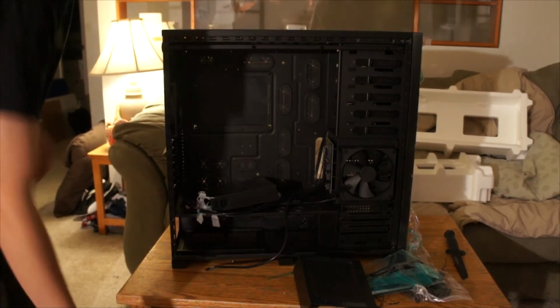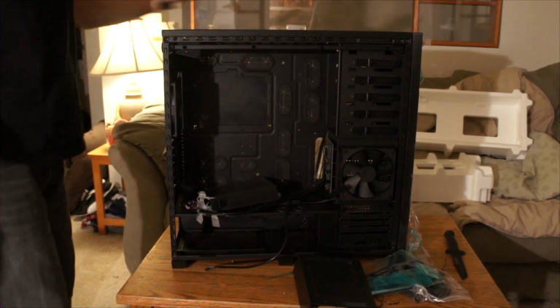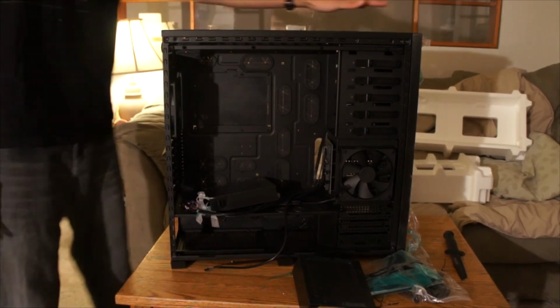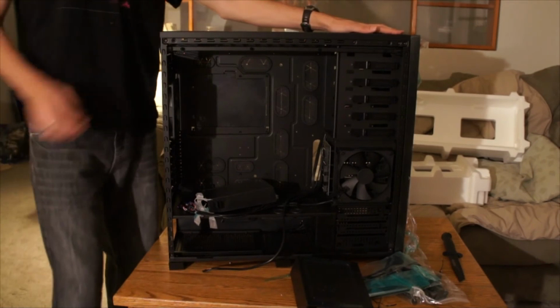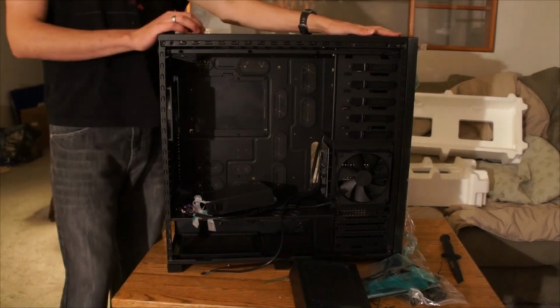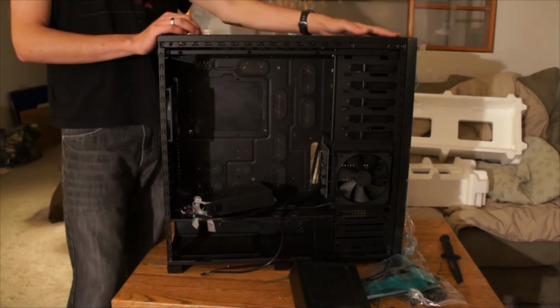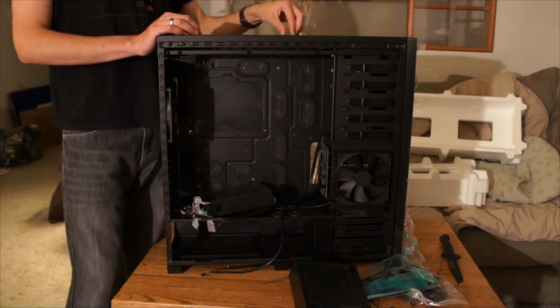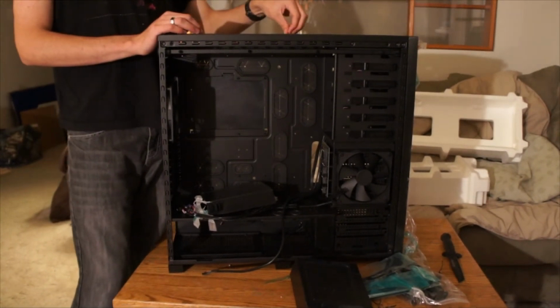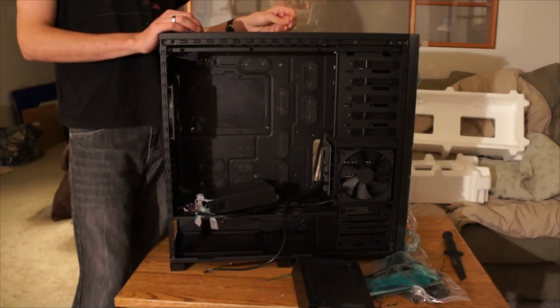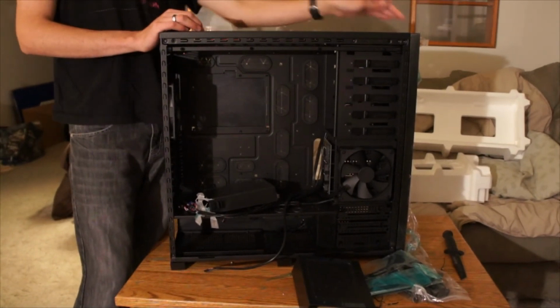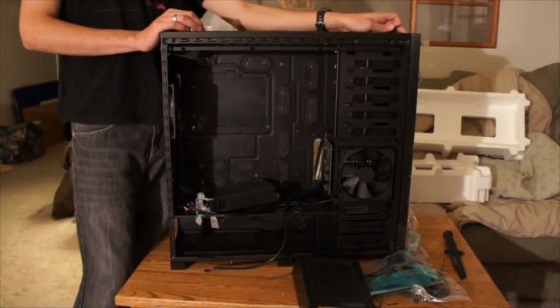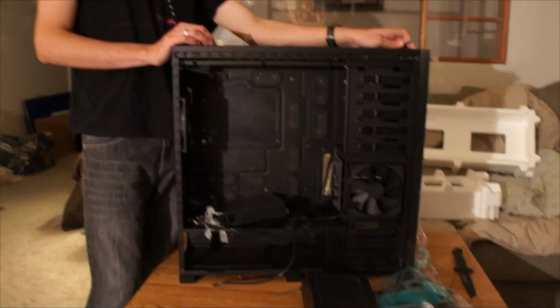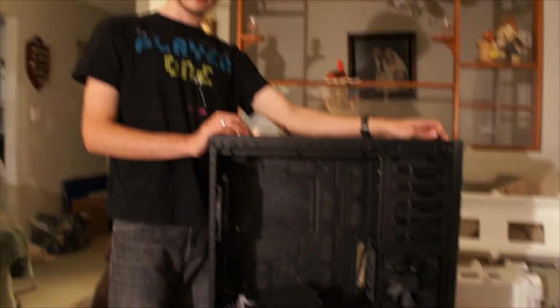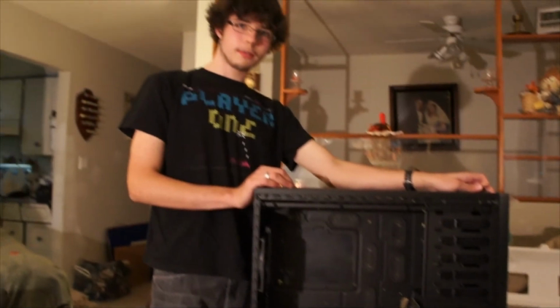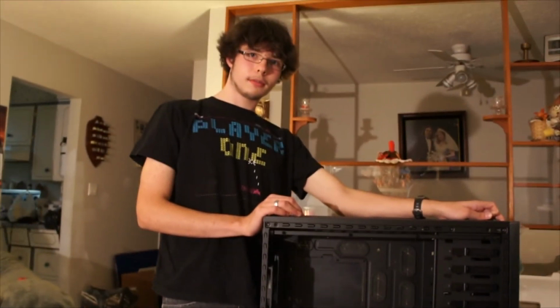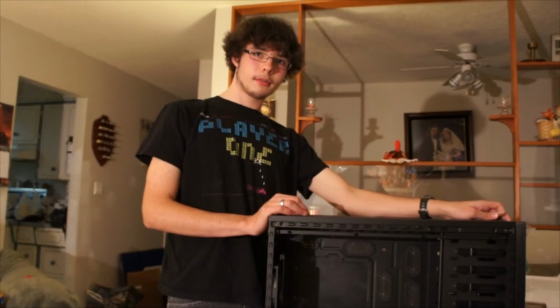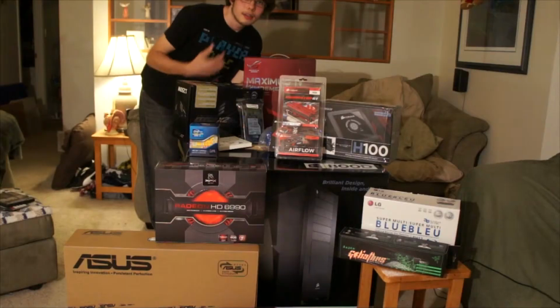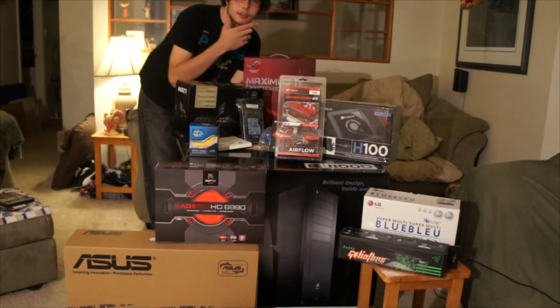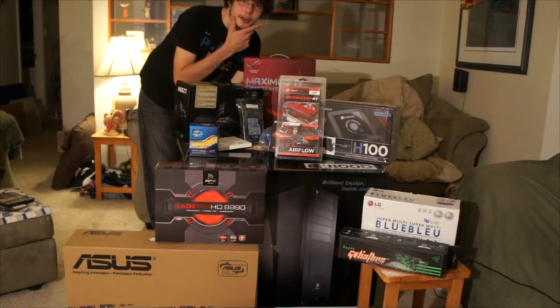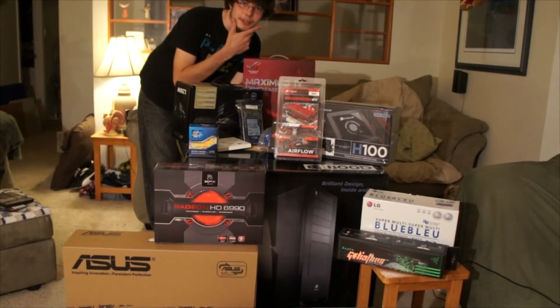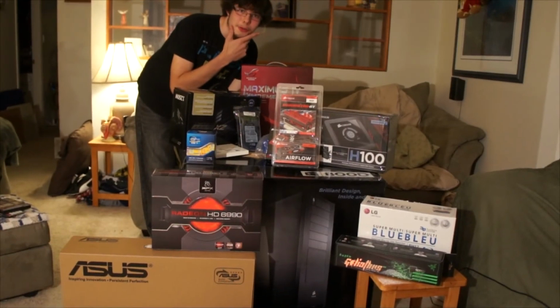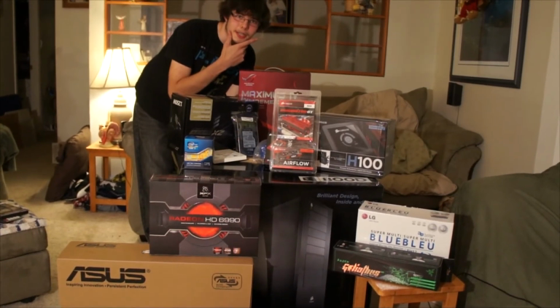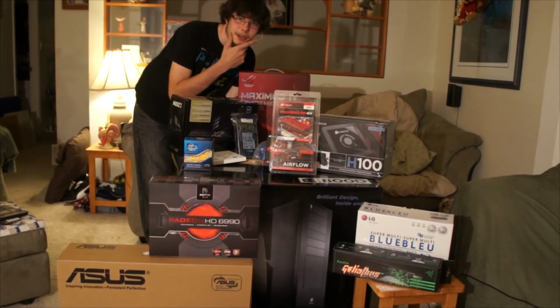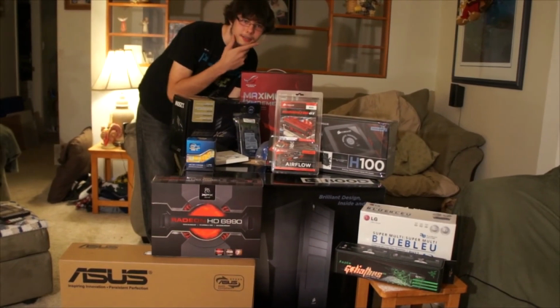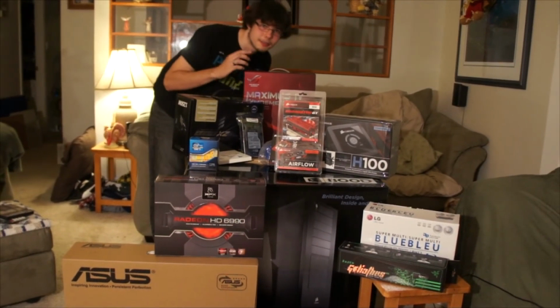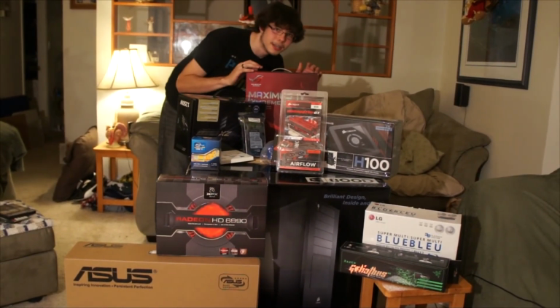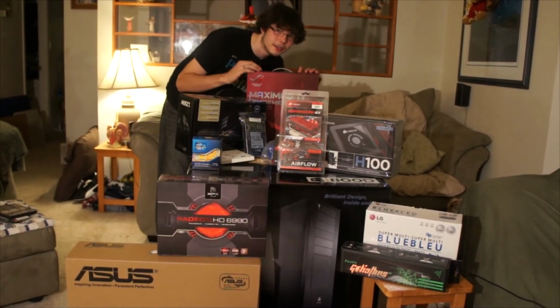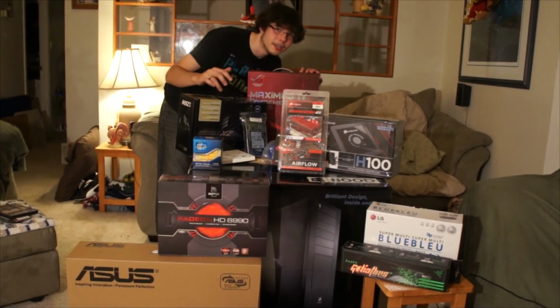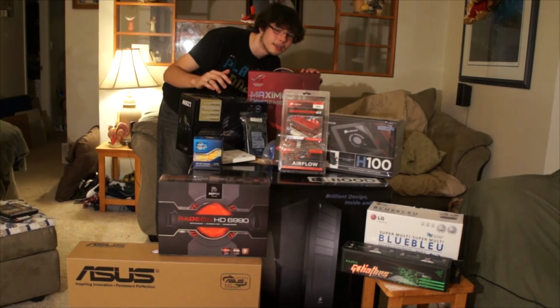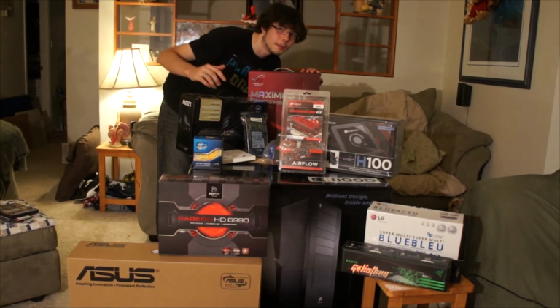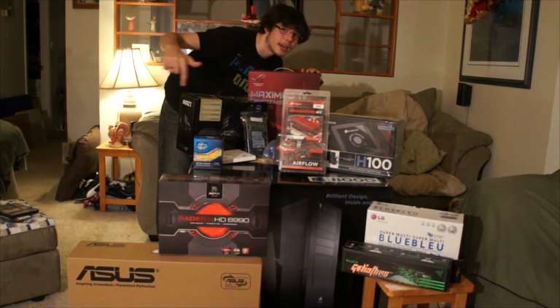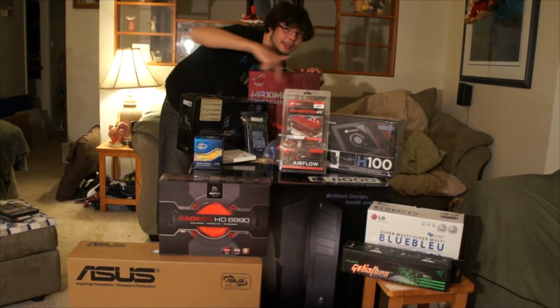So this has been my unboxing of the Corsair Obsidian 800D. Is there anything else you wanted to see unboxed? This? This? Or maybe any of these?